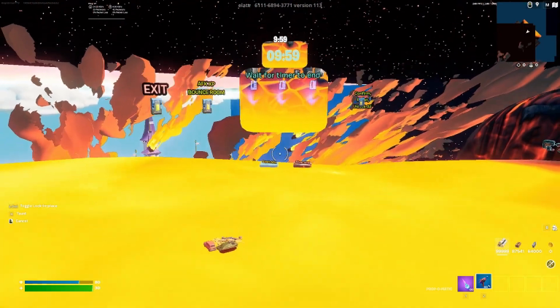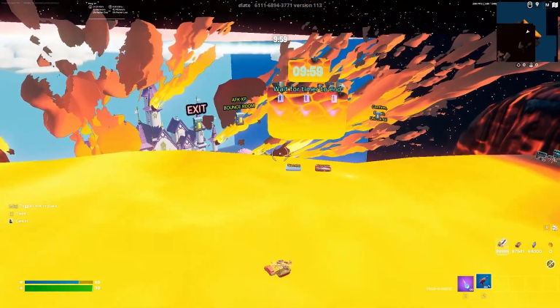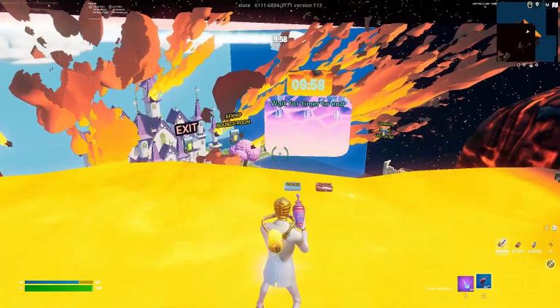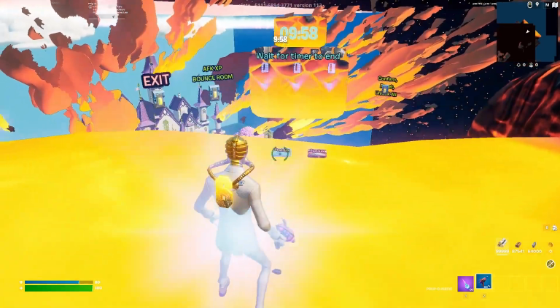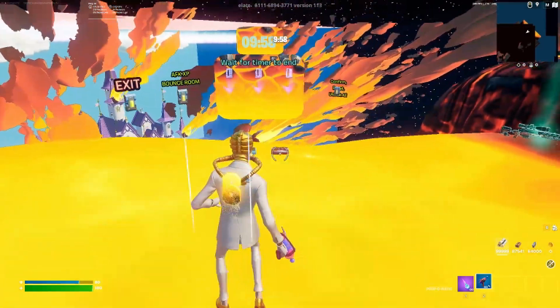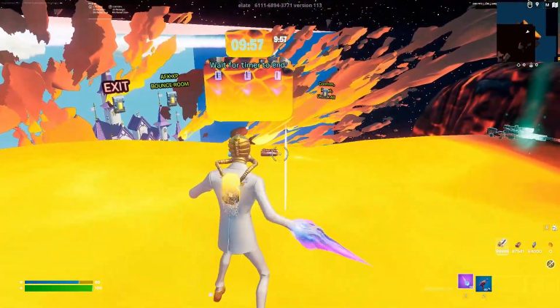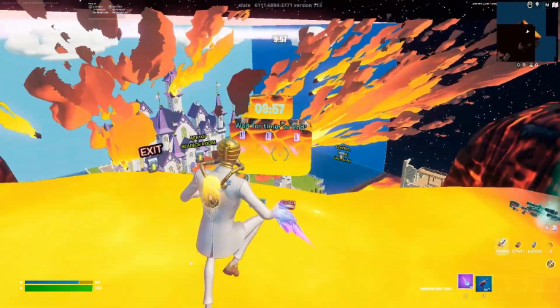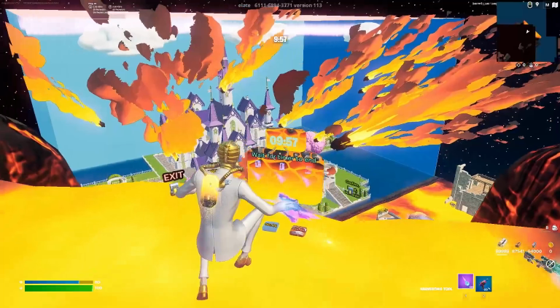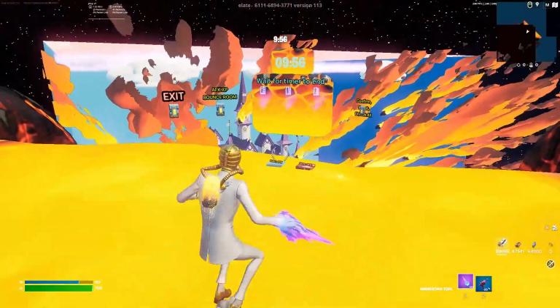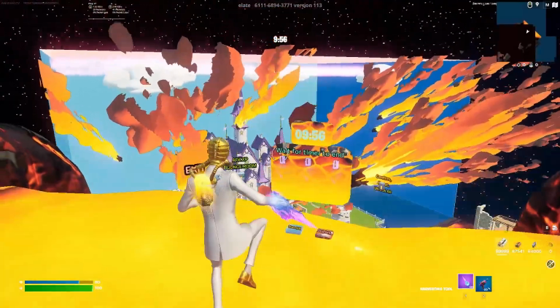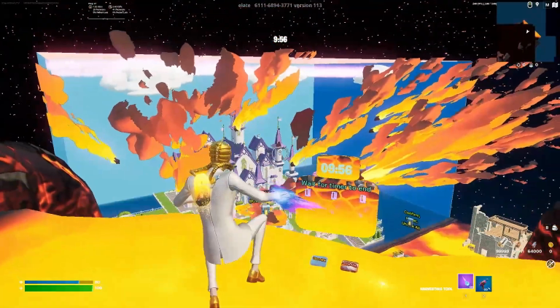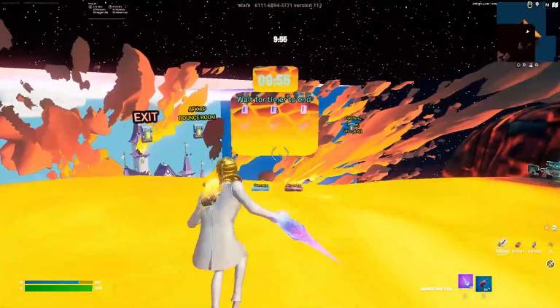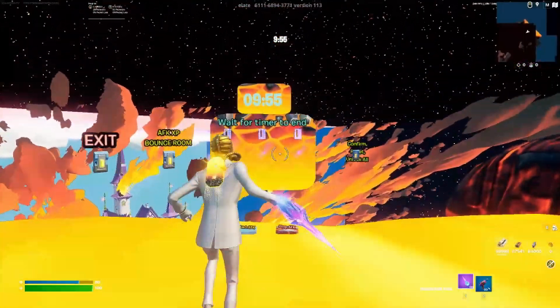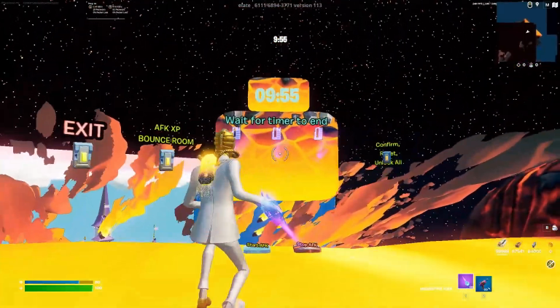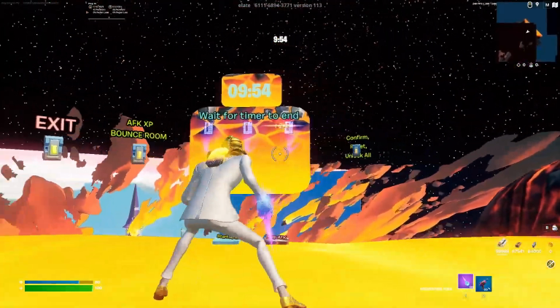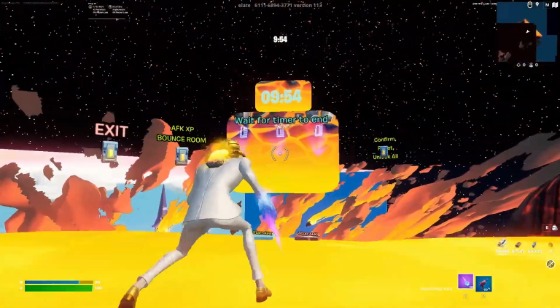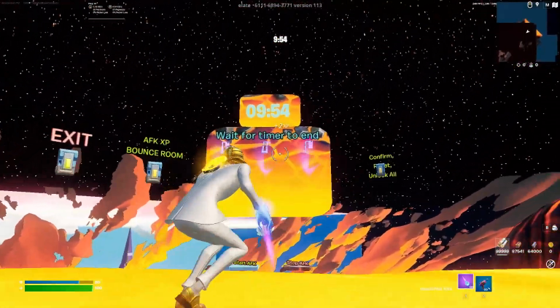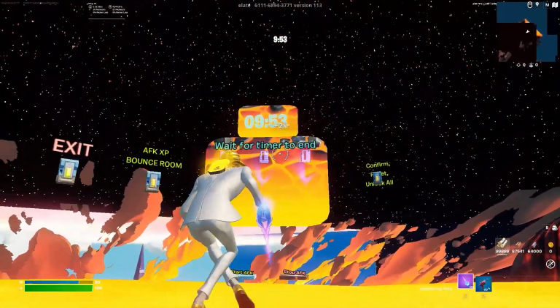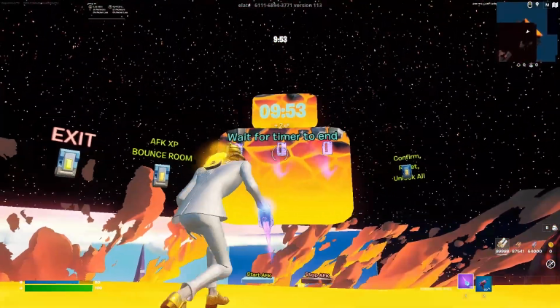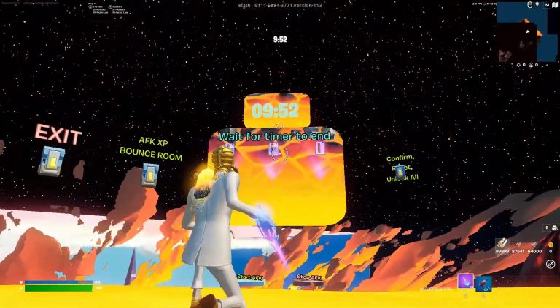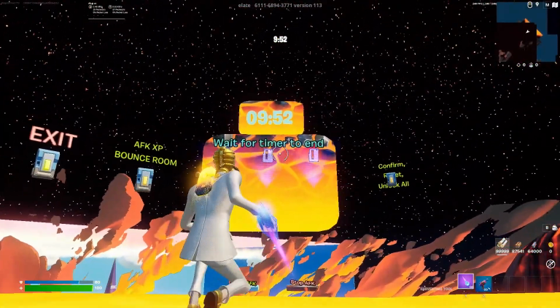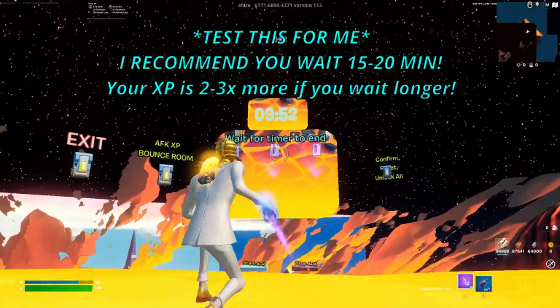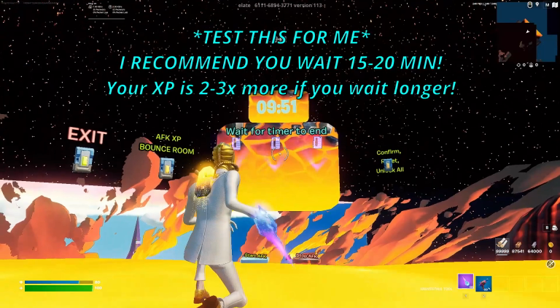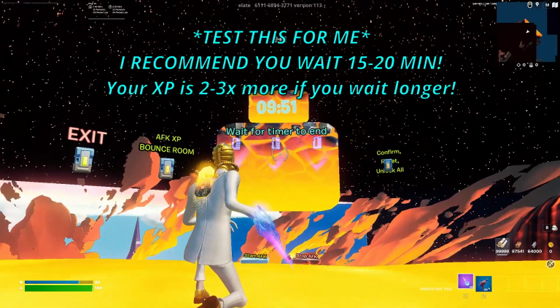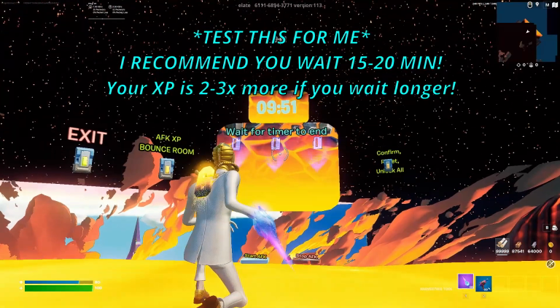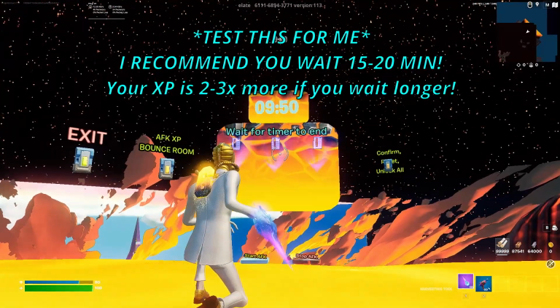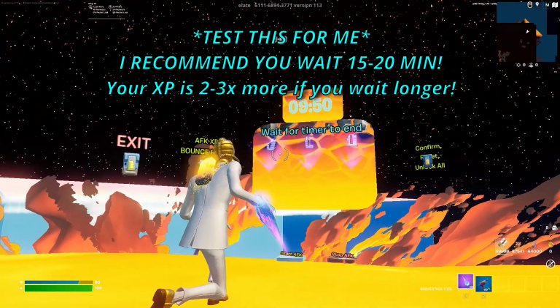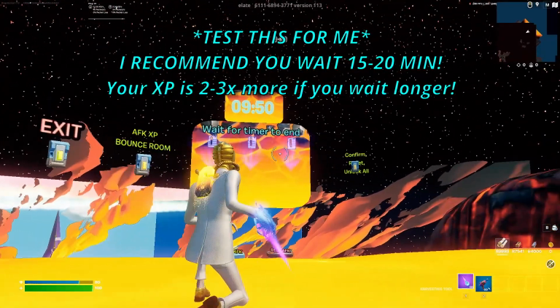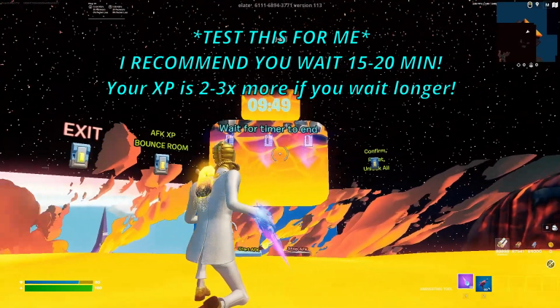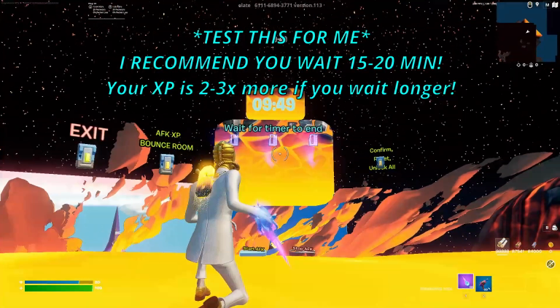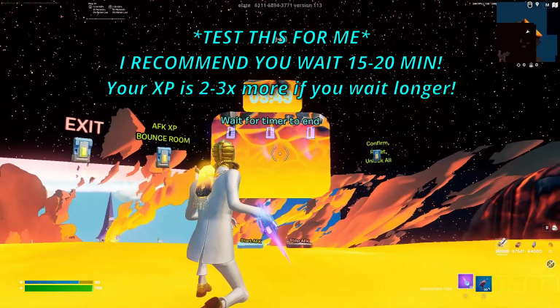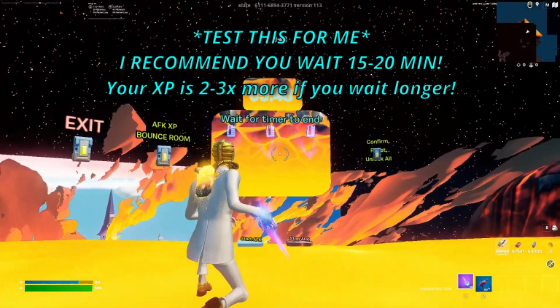Now that you find yourself in this room, you can exit the car shape, shift back, and get ready to enter the code. It will be locked out for 10 minutes, but as soon as the 10-minute timer ends, we can enter the code and get going.